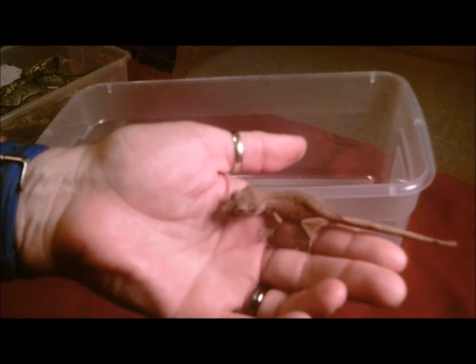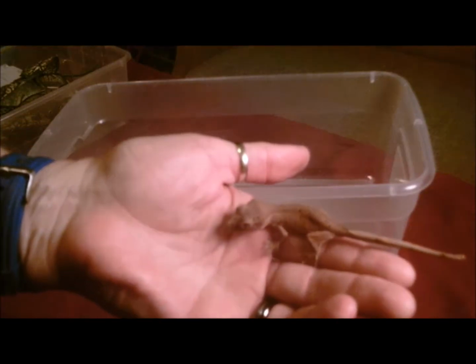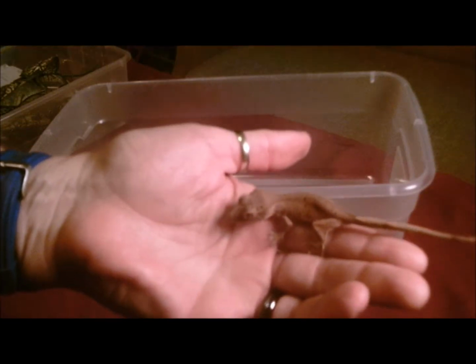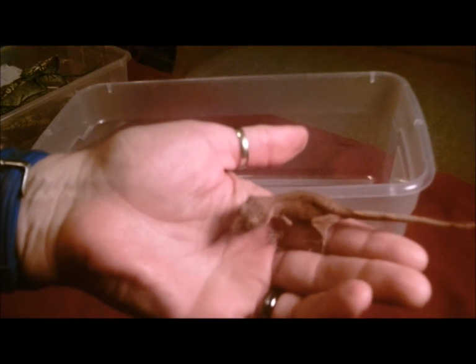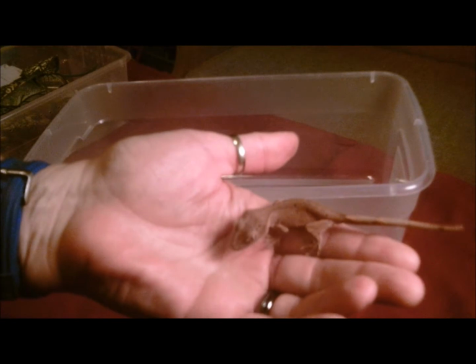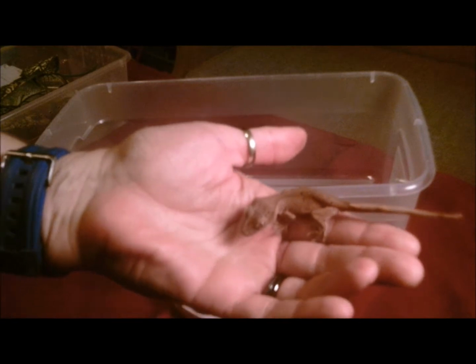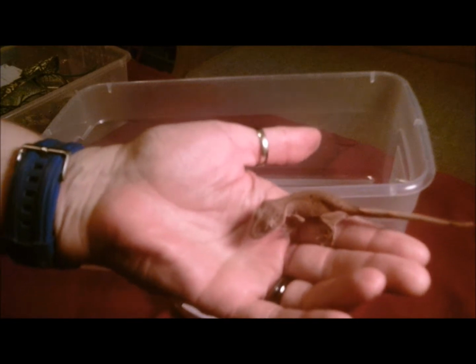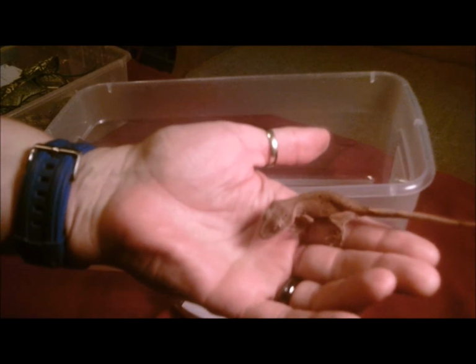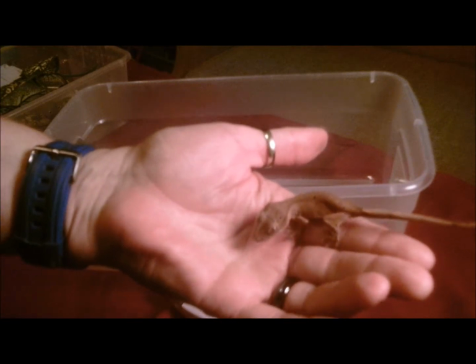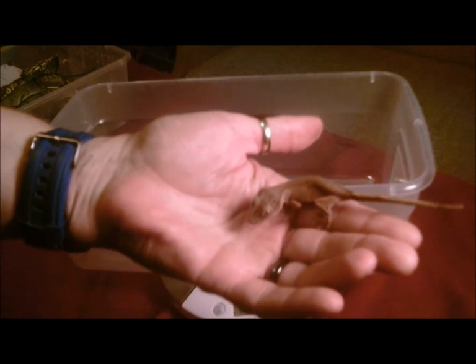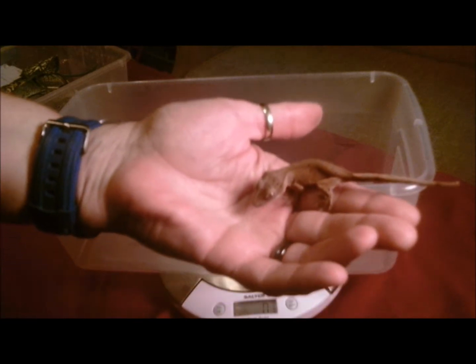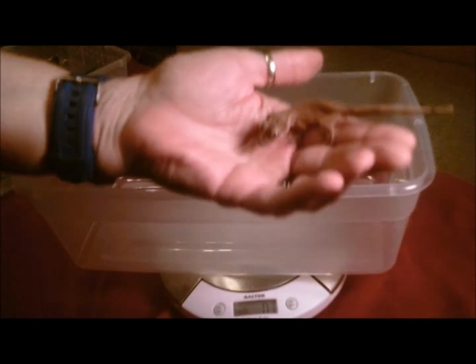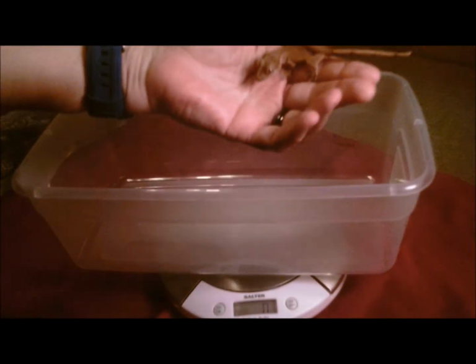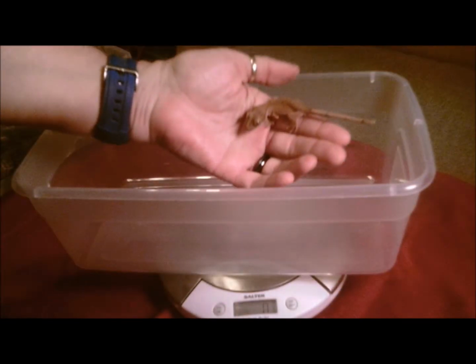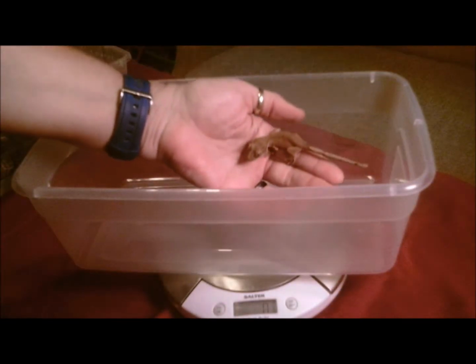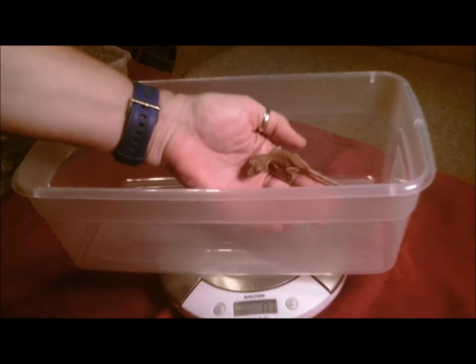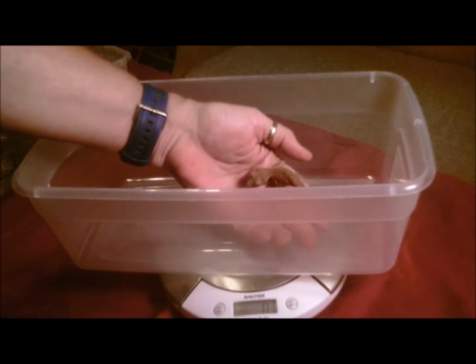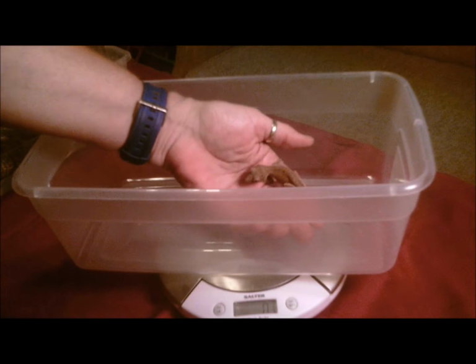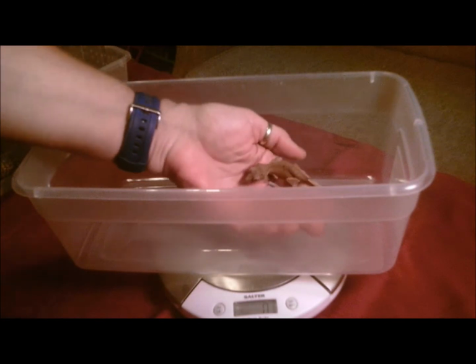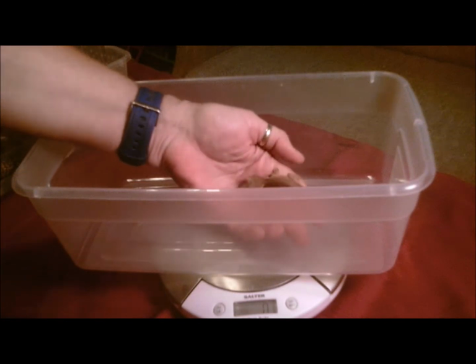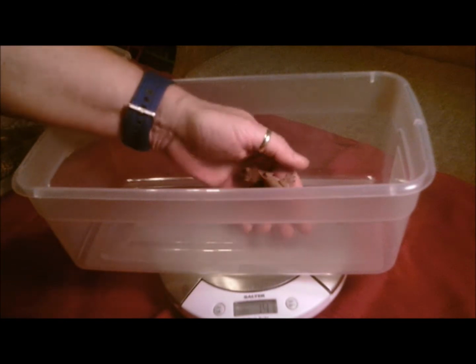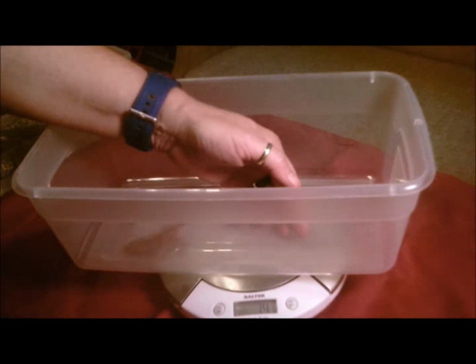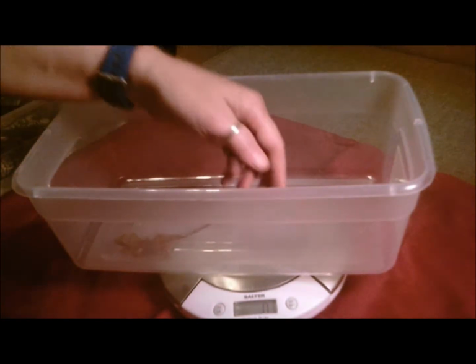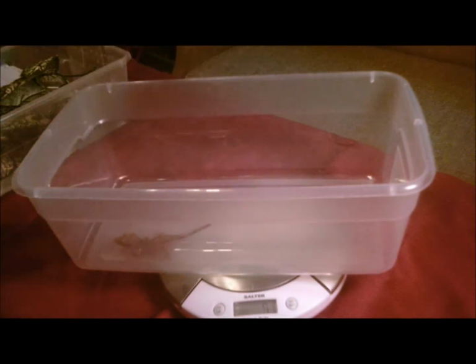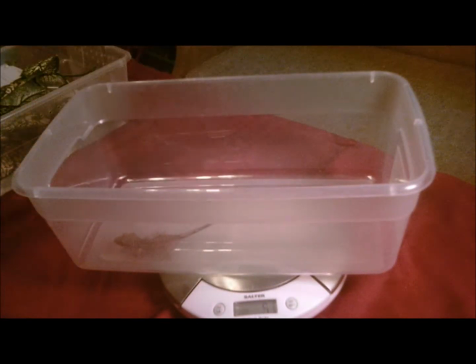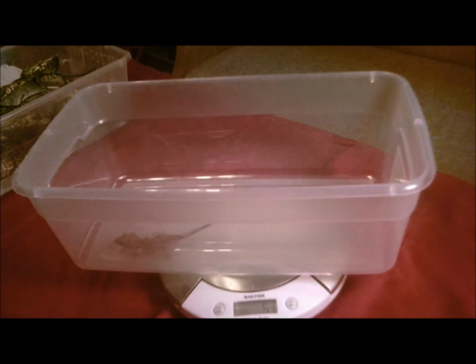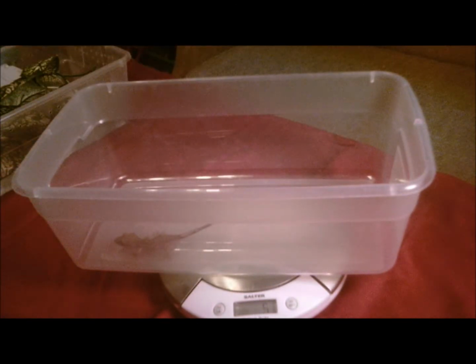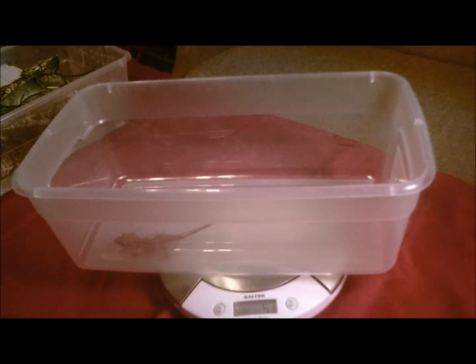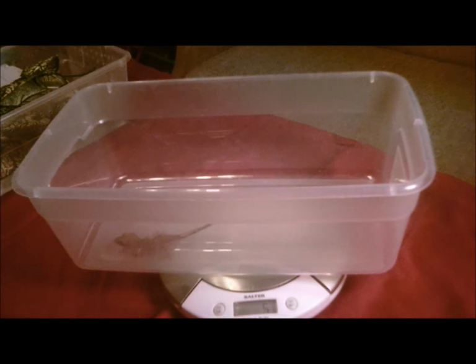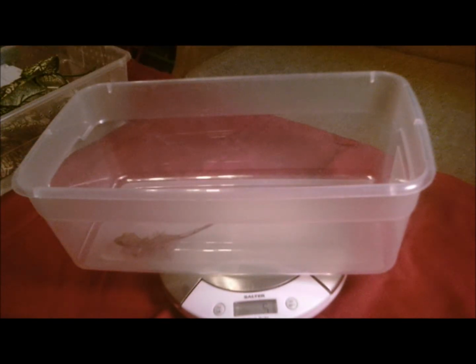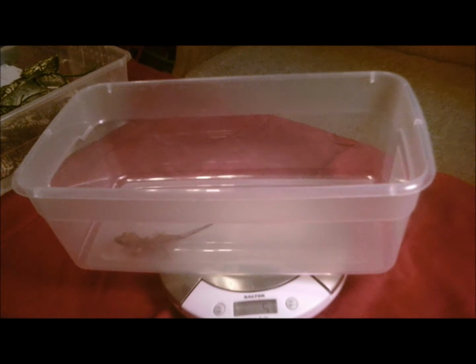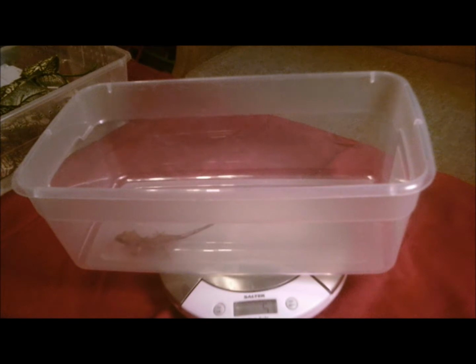This is Jordan. He was my first baby. And we're going to see if we can get him in here to weigh him. He is at 5 grams.